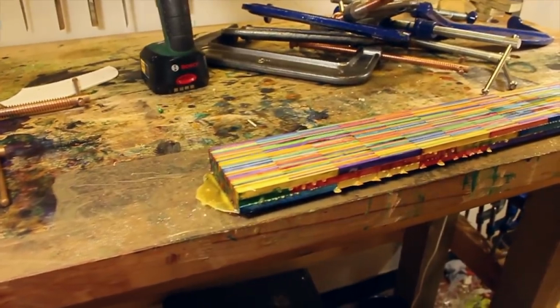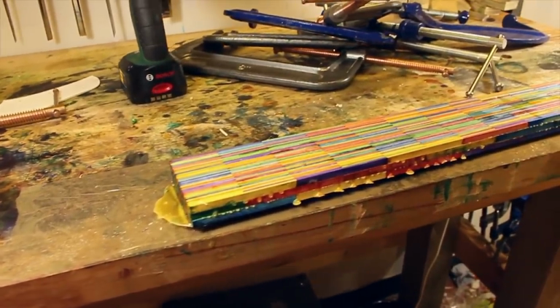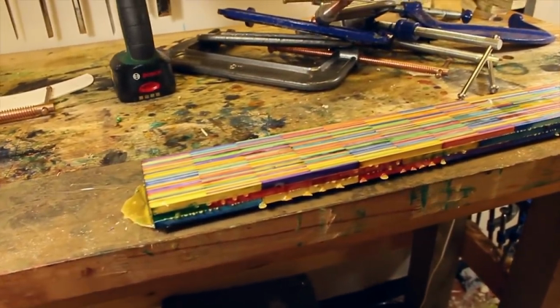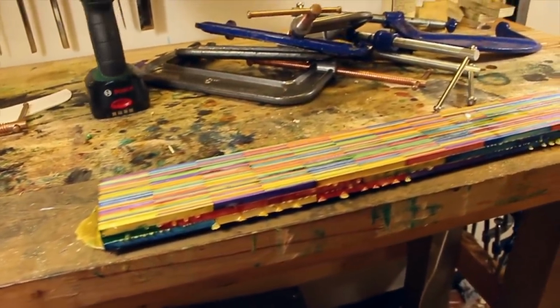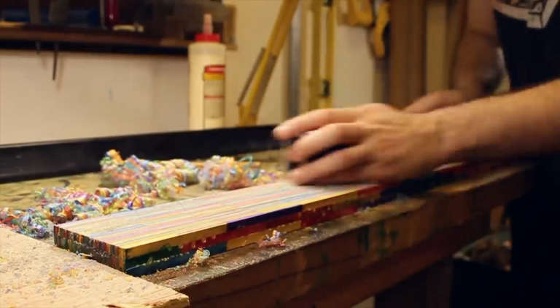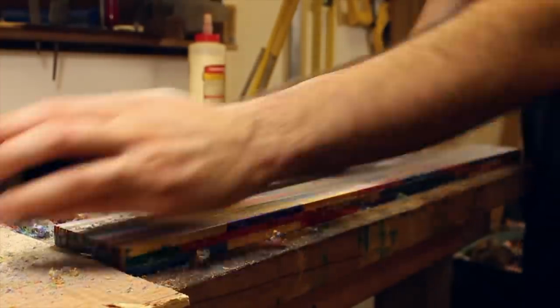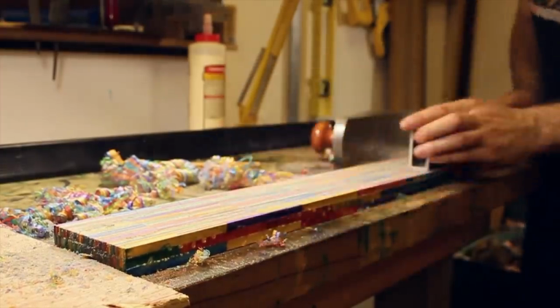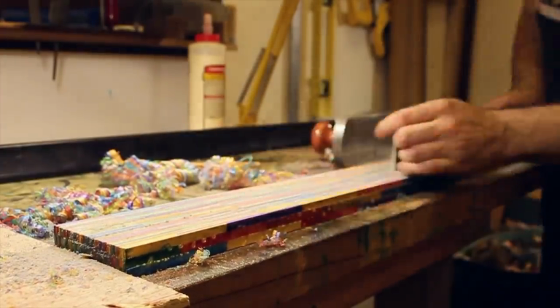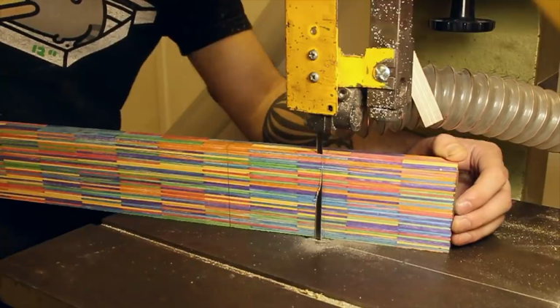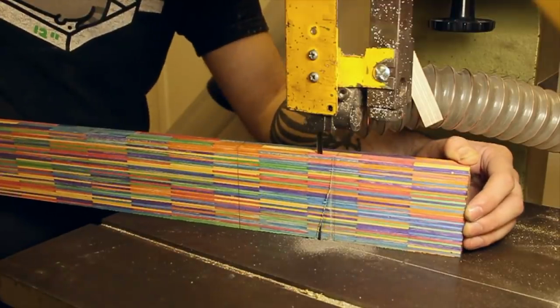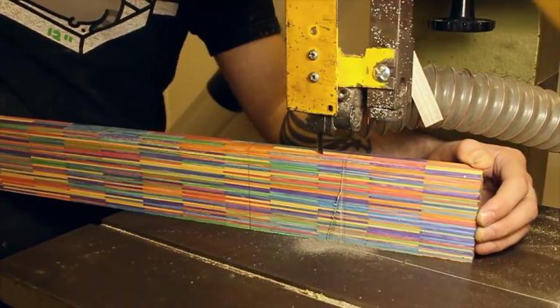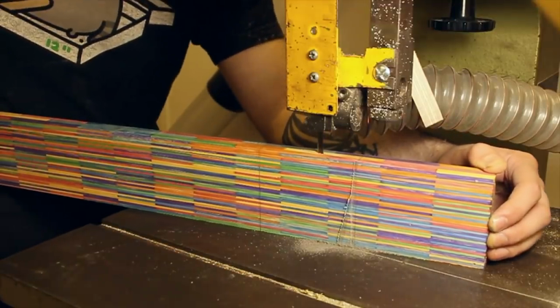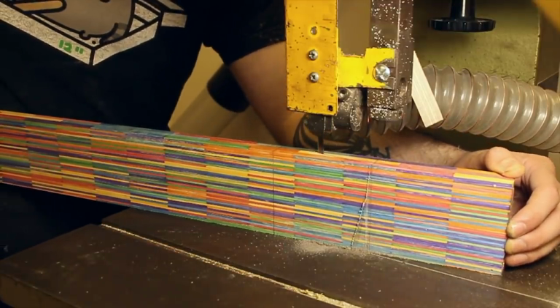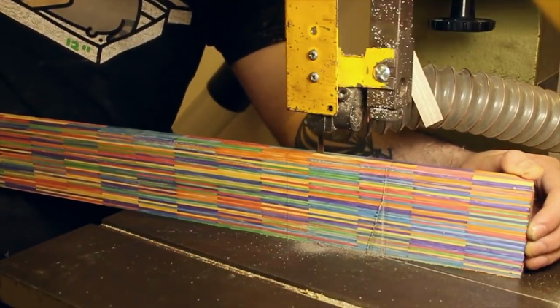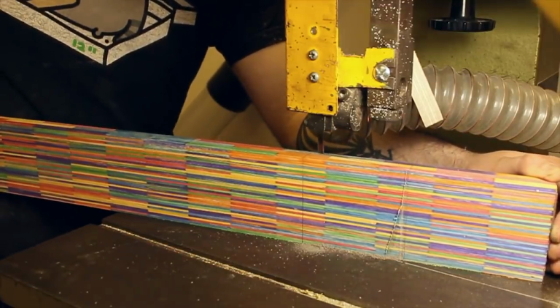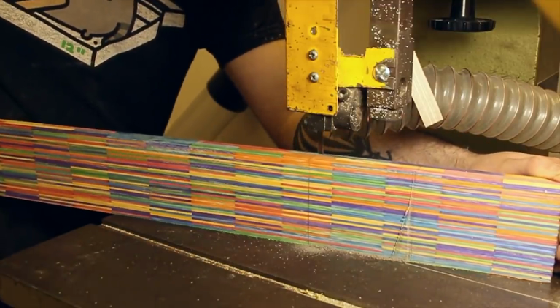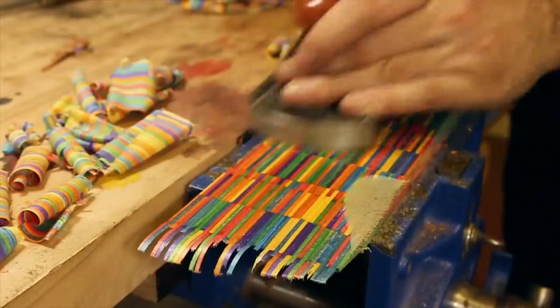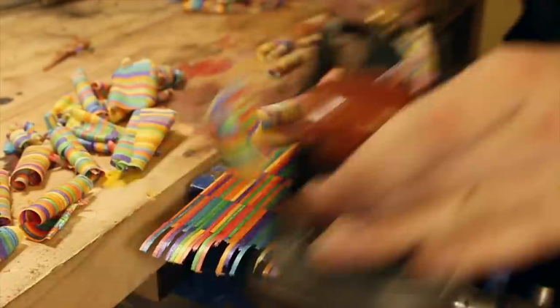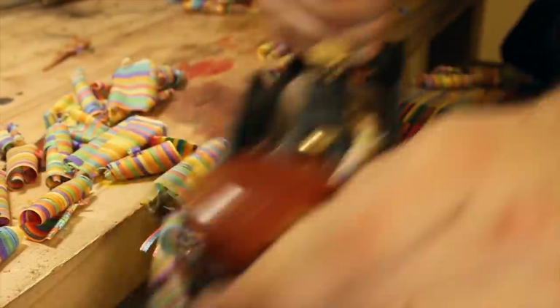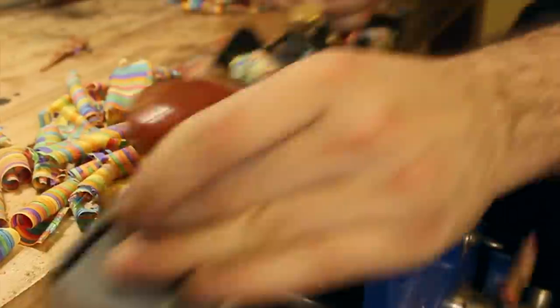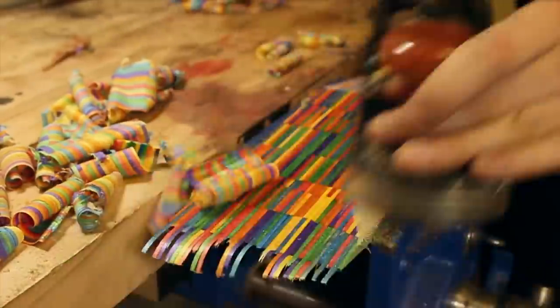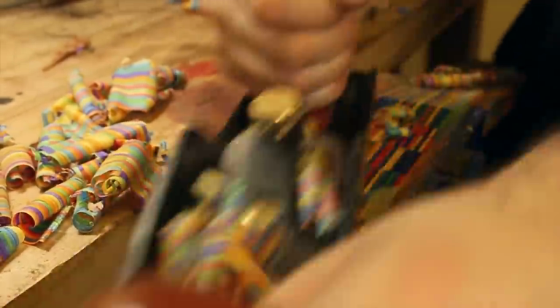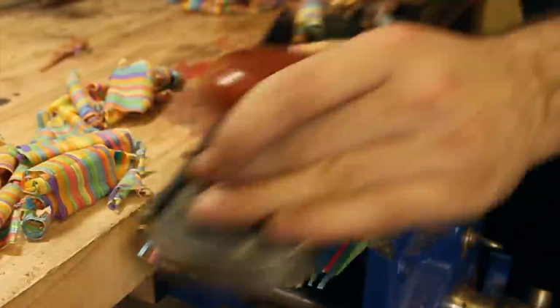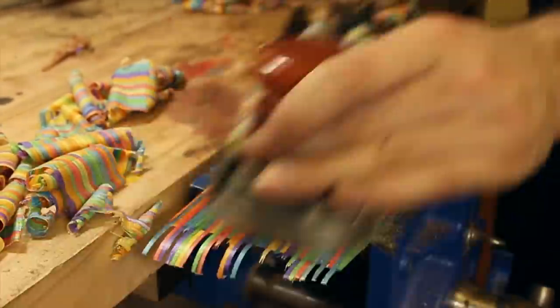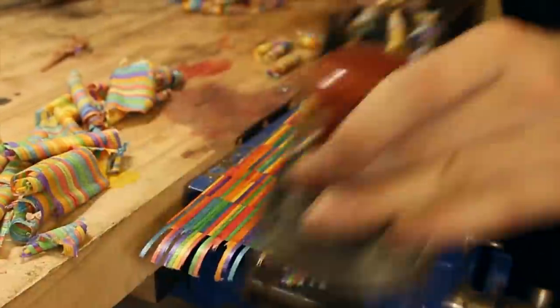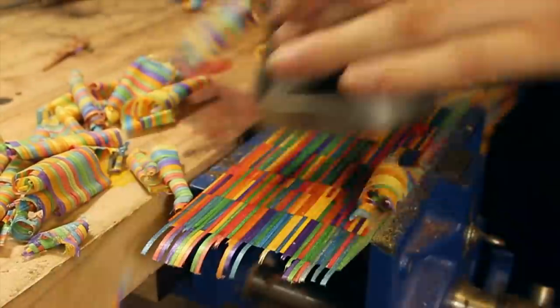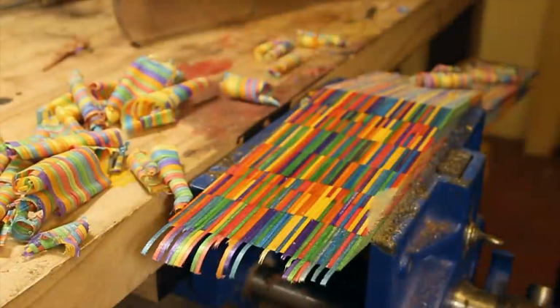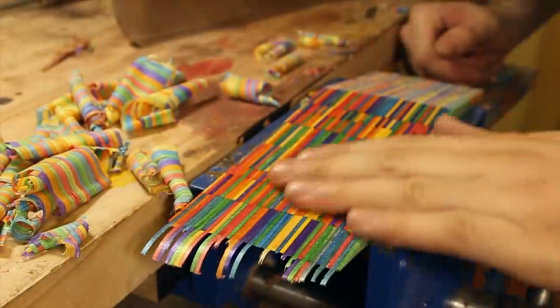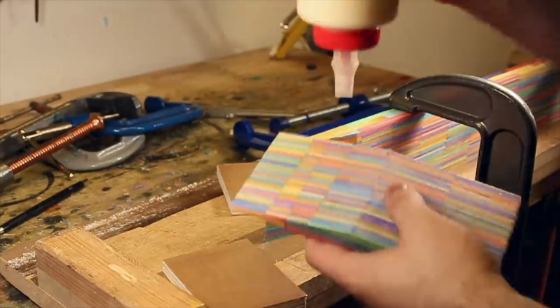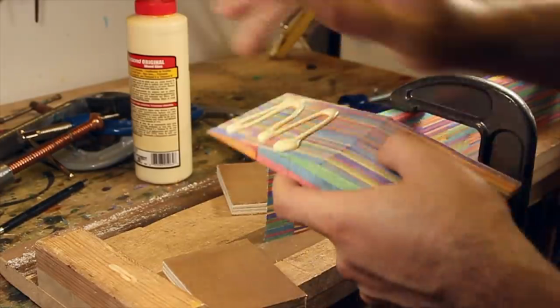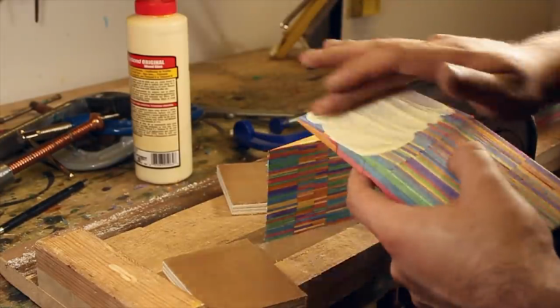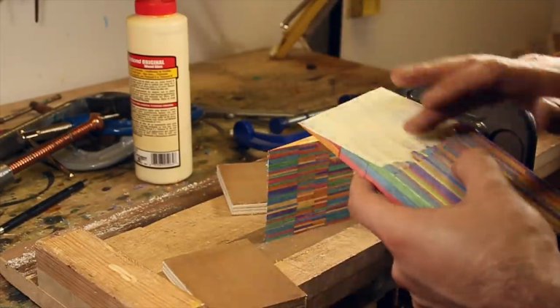After the glue was set, the neck blank was flattened. The headstock angle was cut, planed, and the scarf joint glued.